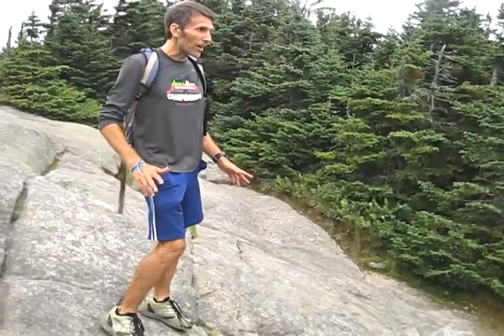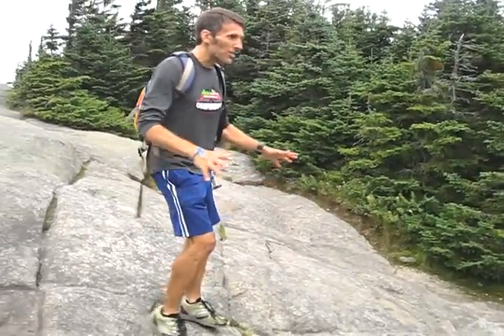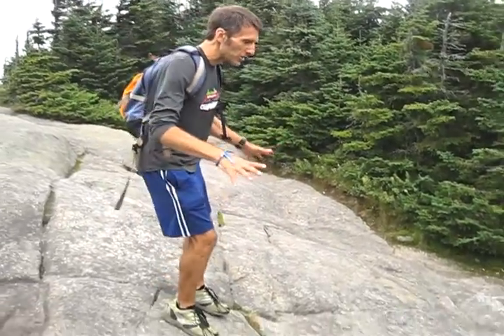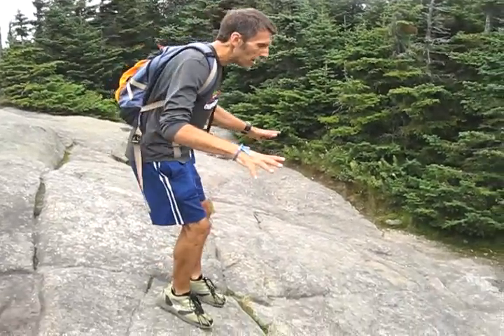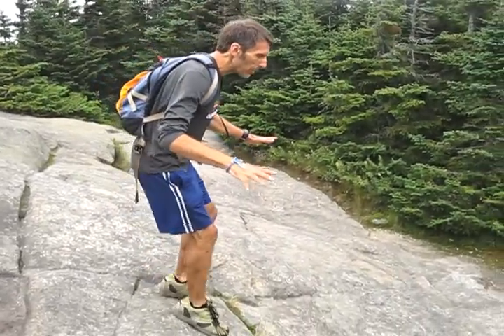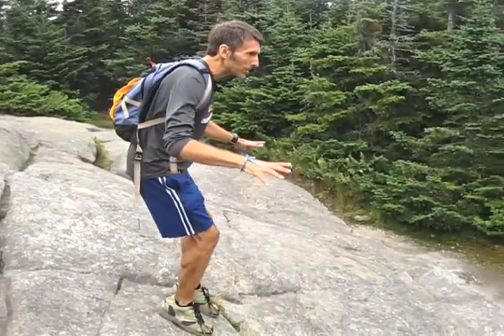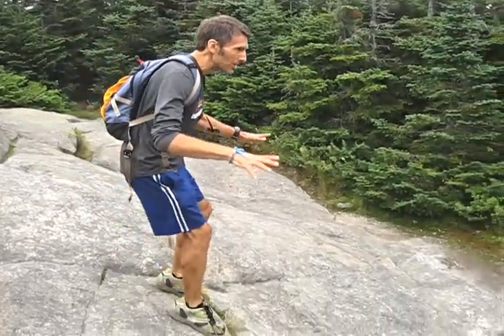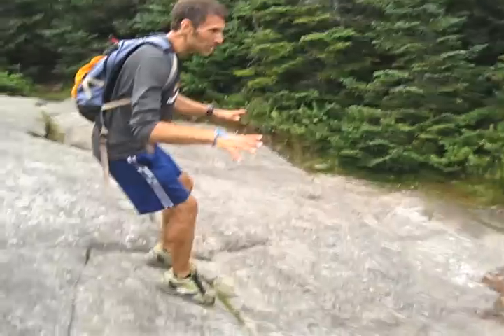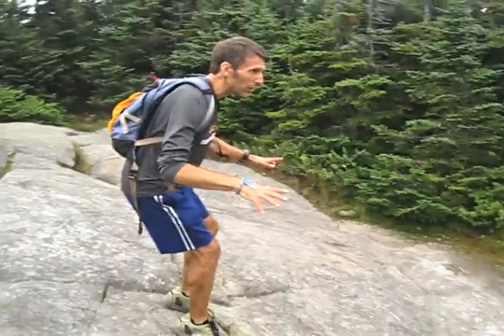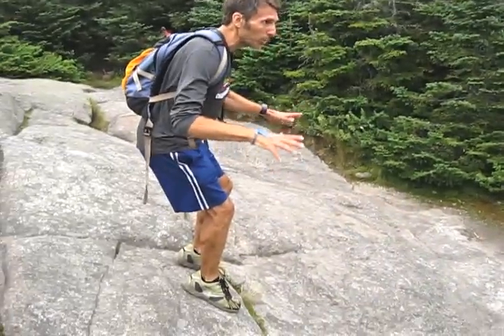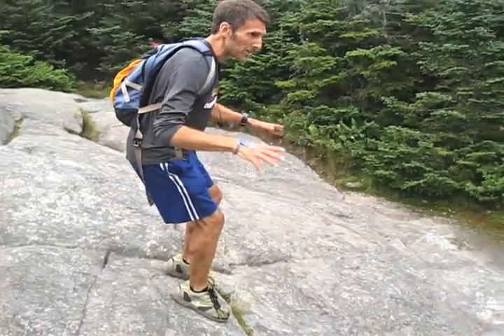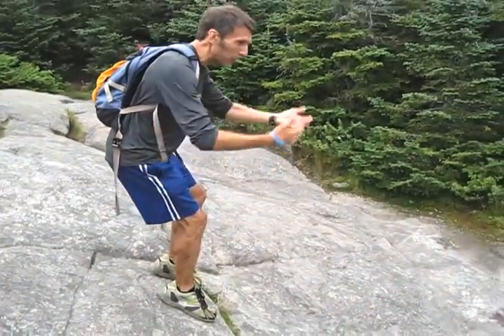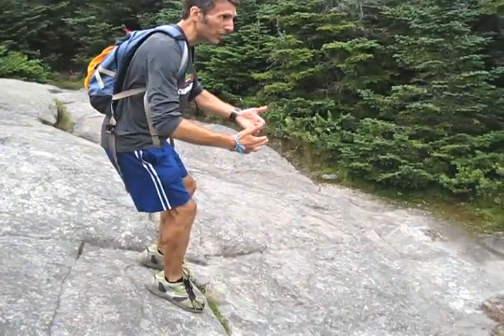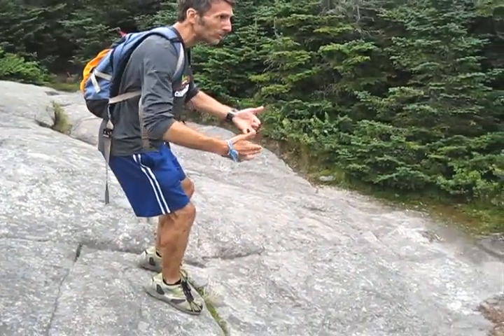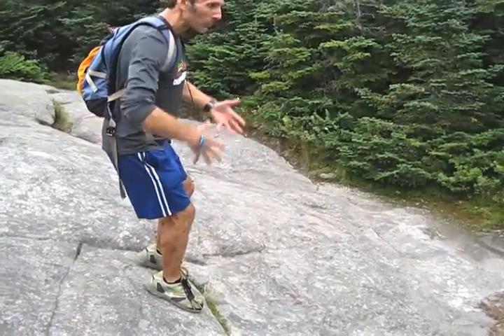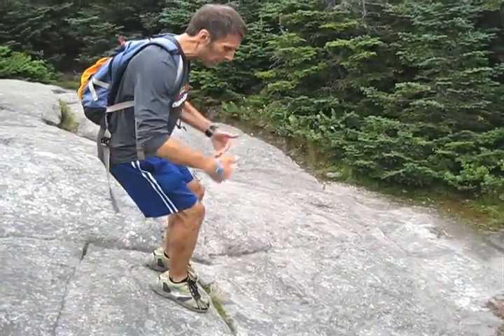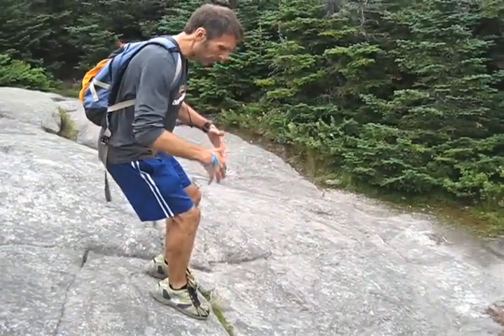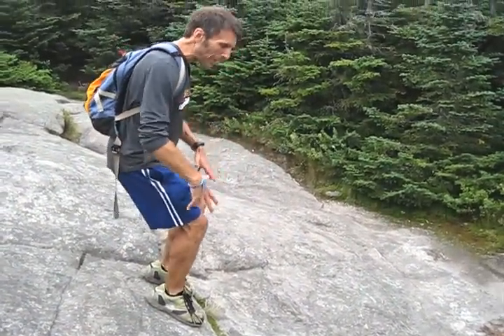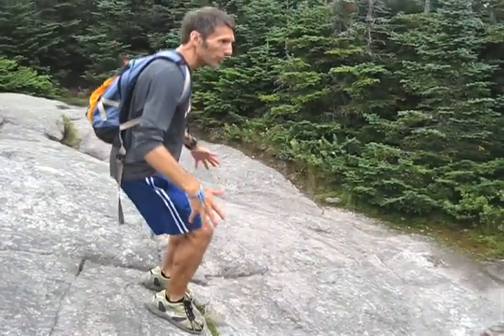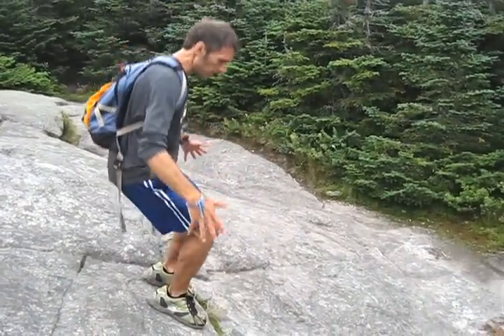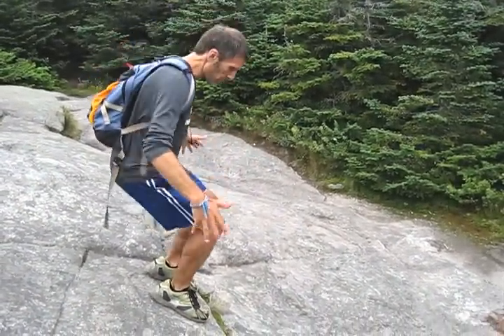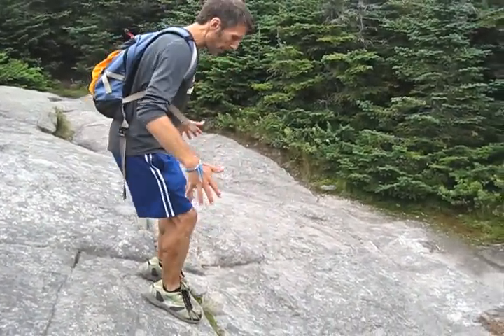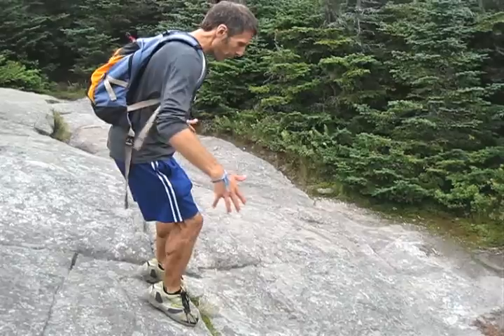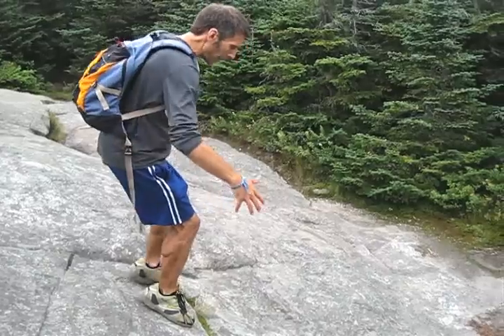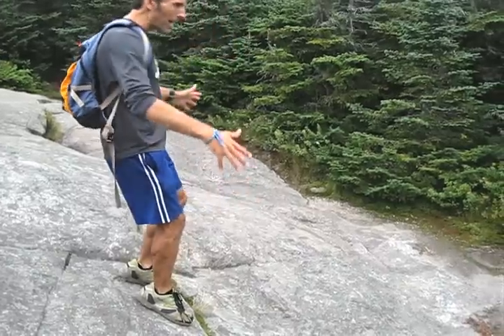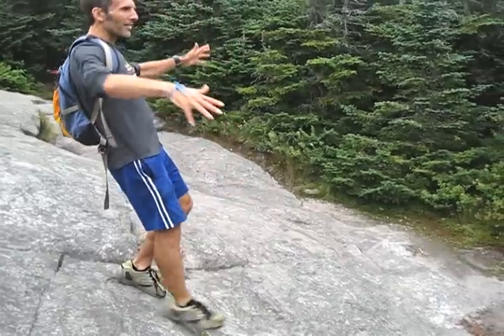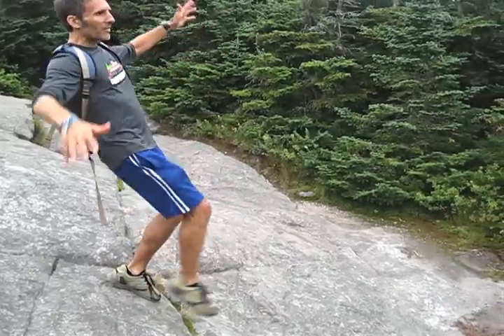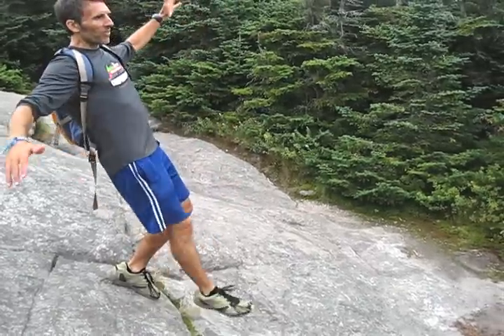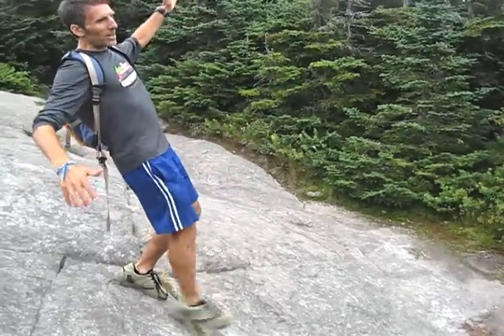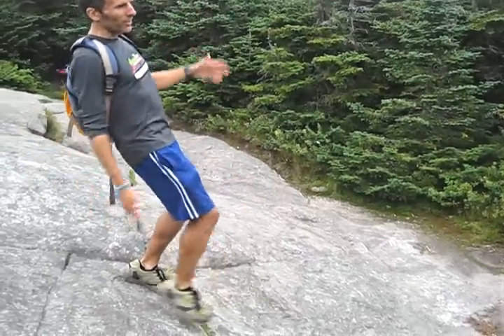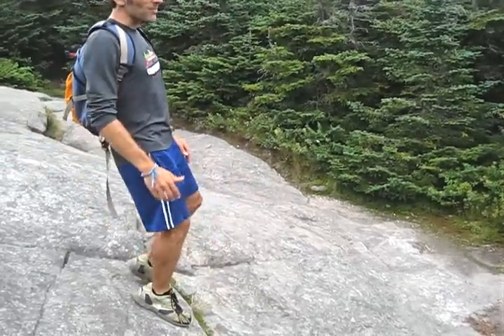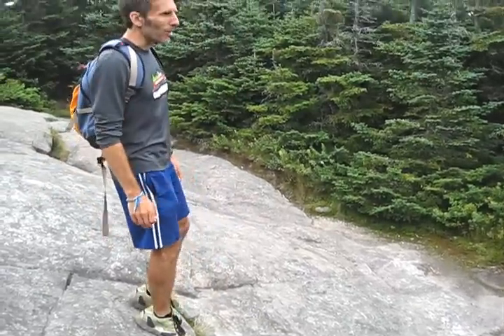You're actually much less likely to fall doing this, even though it feels like you're going to fall. You want to keep the weight right over your feet so there's no slipping. But if you lean back, there's no weight, and the foot can slip right out from under you.